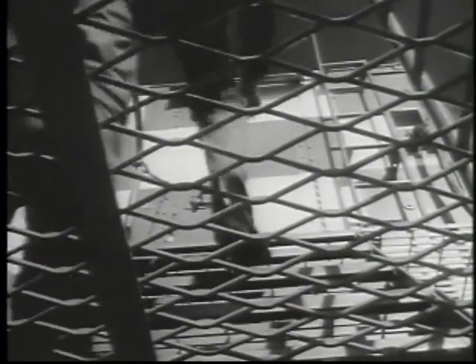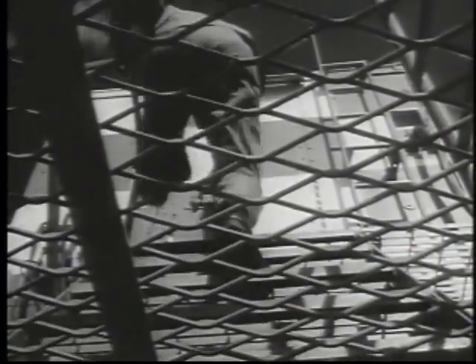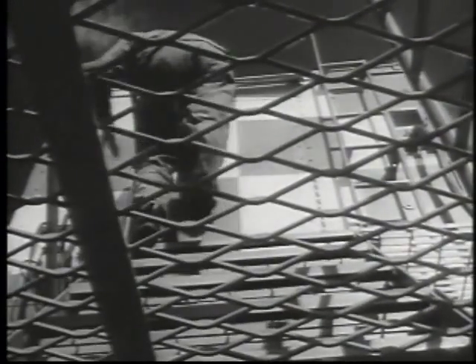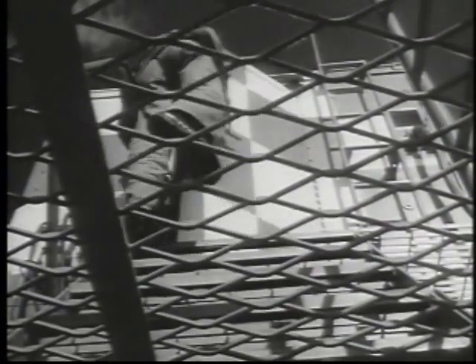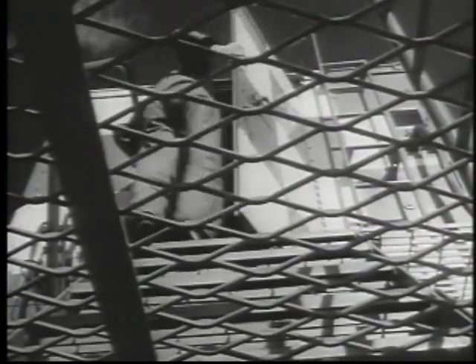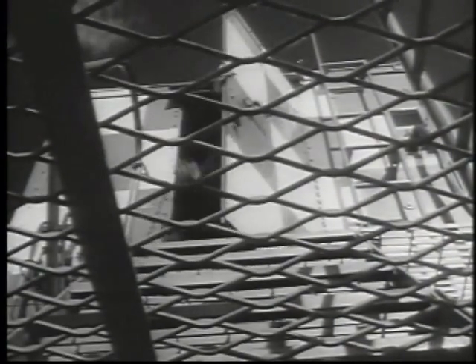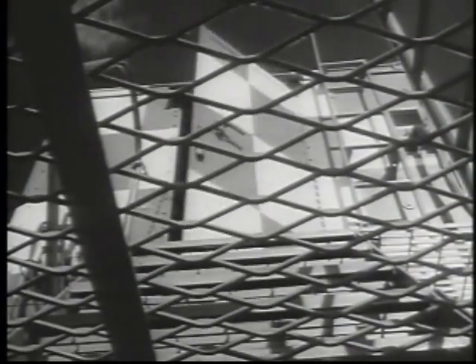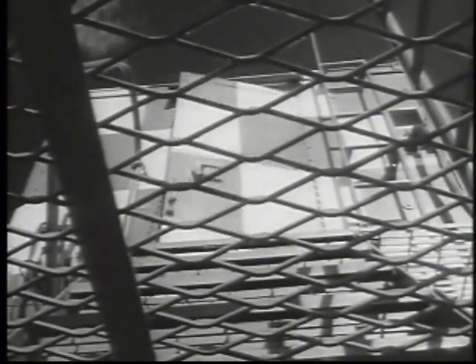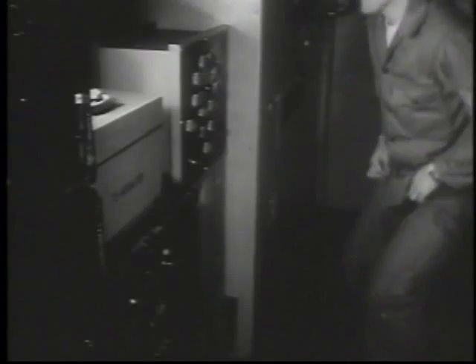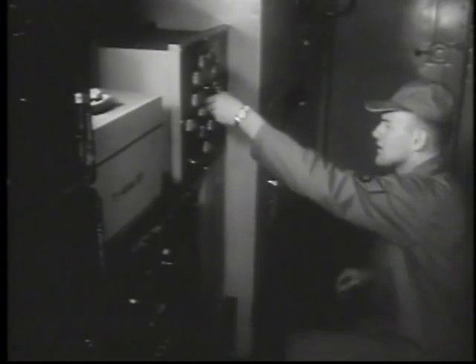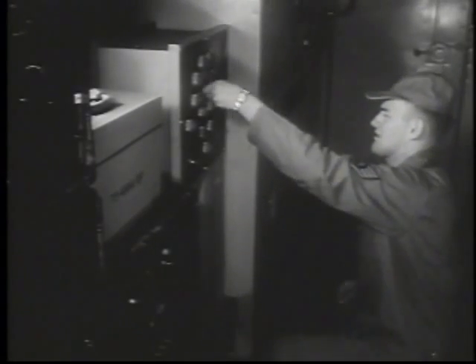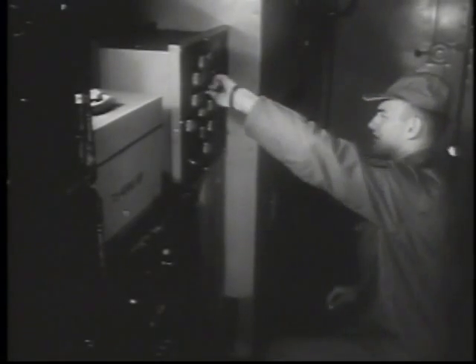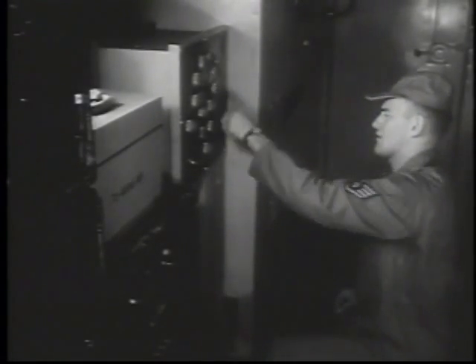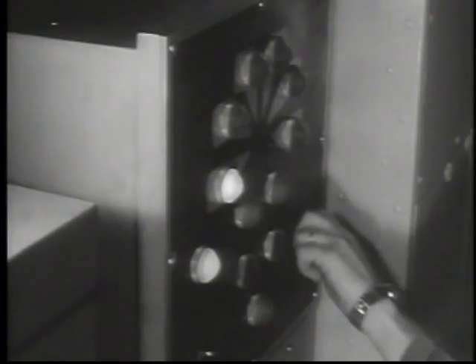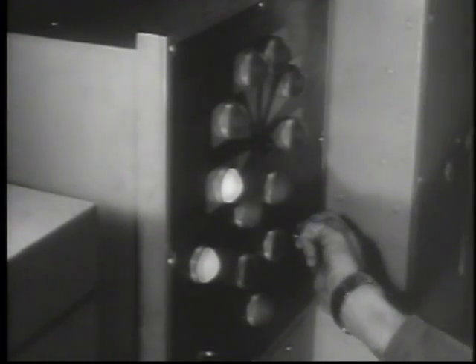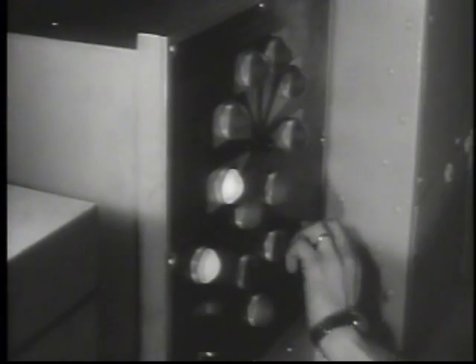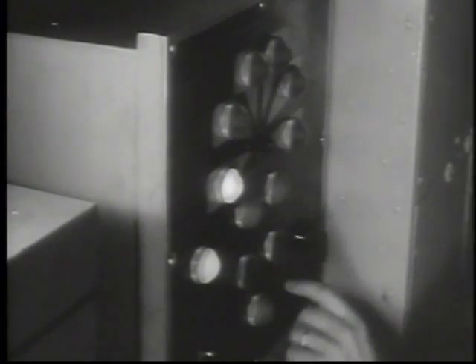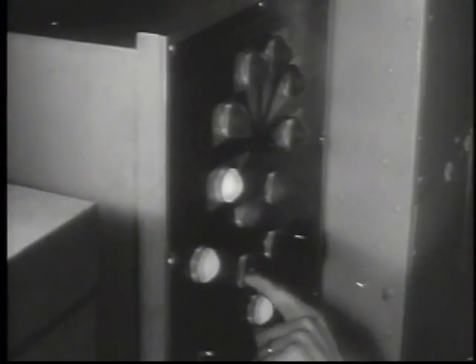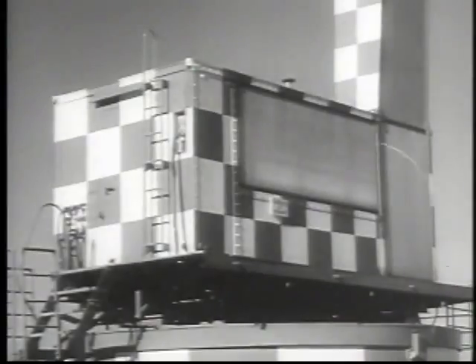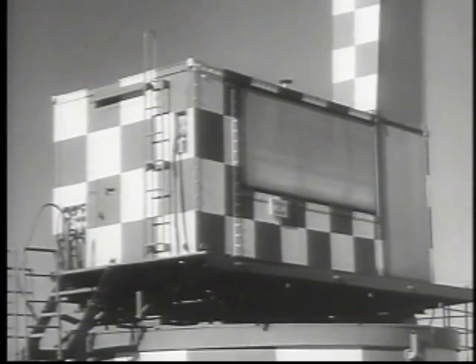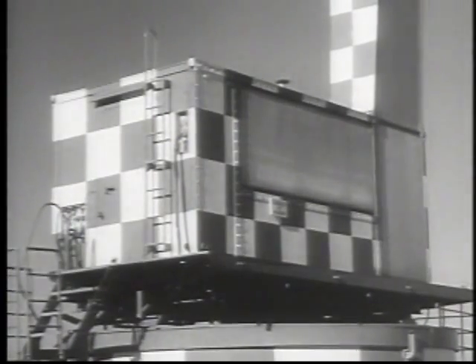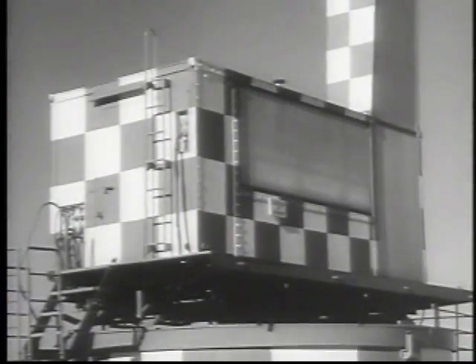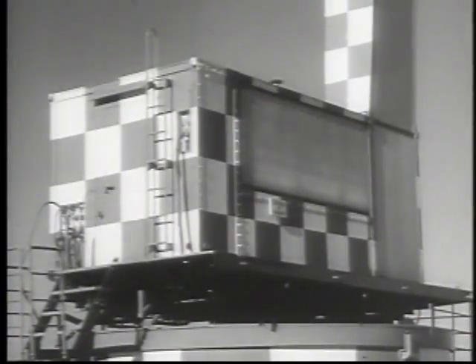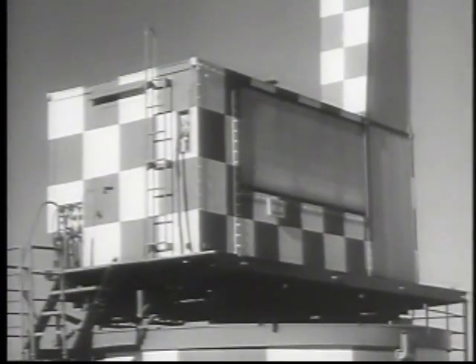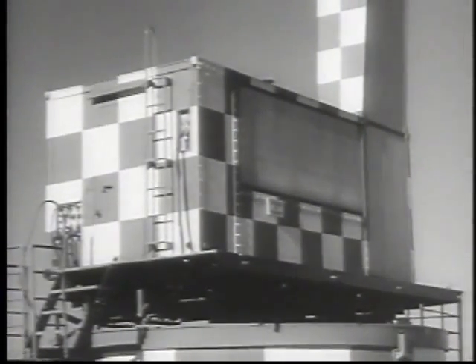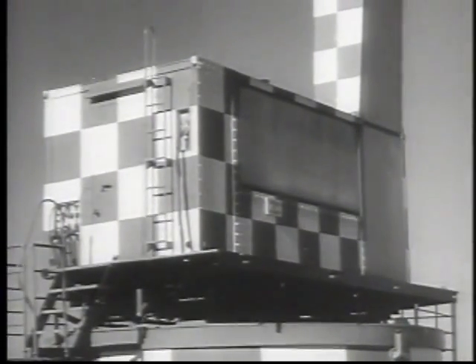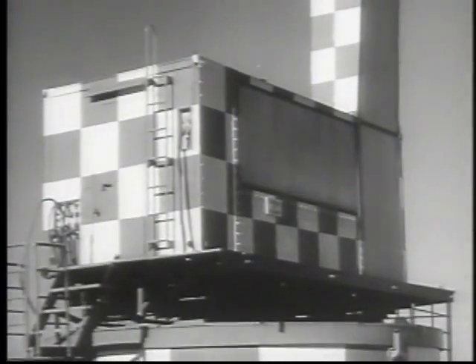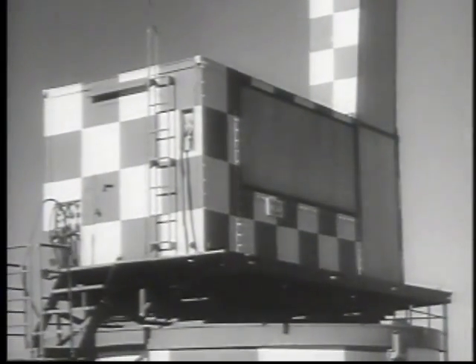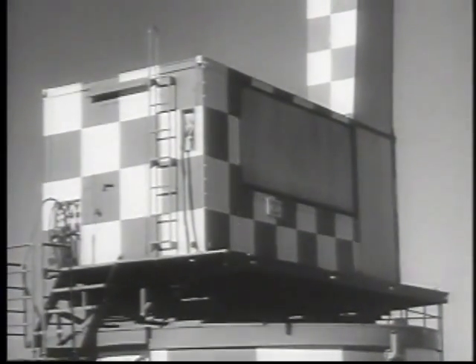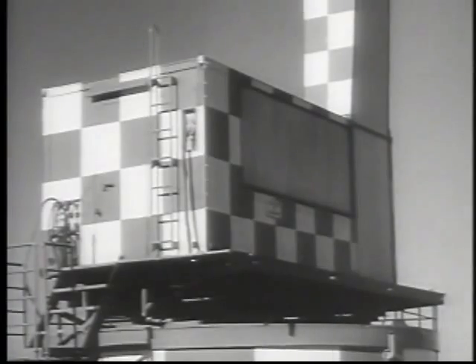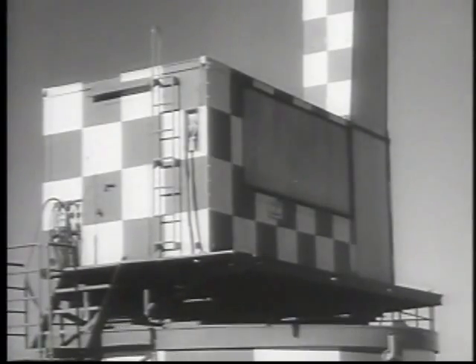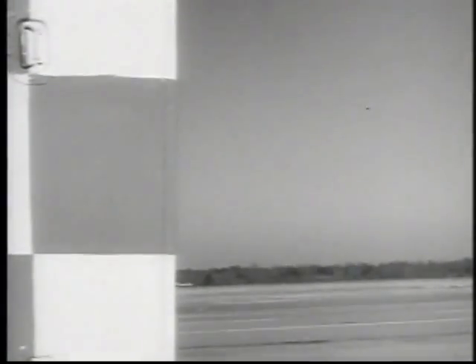The radar equipment is located near the runway center line, and by flipping a couple of switches, technicians can turn the equipment around 180 degrees in three and a half minutes. Within another 12 minutes, the necessary alignment and operational checks can be made.